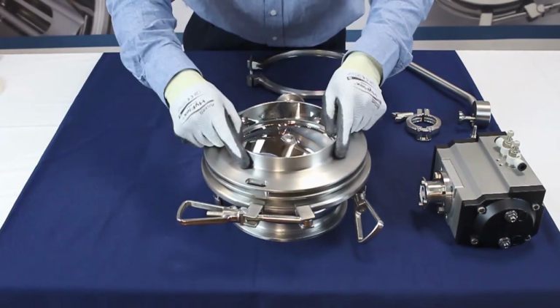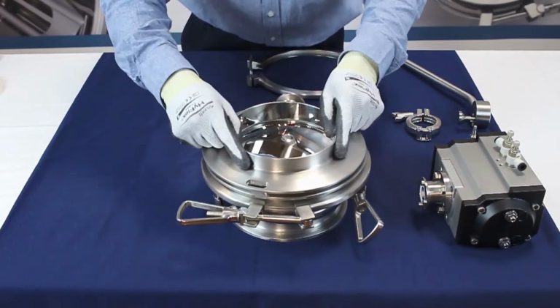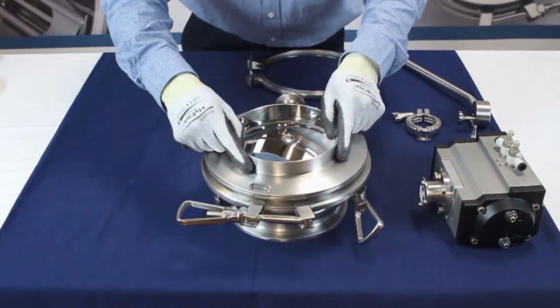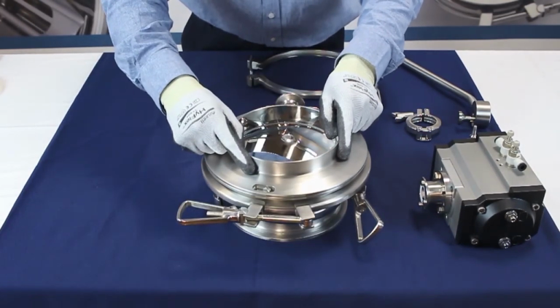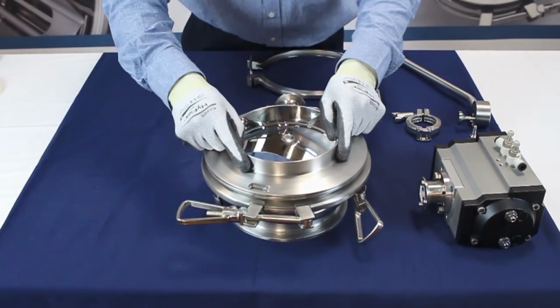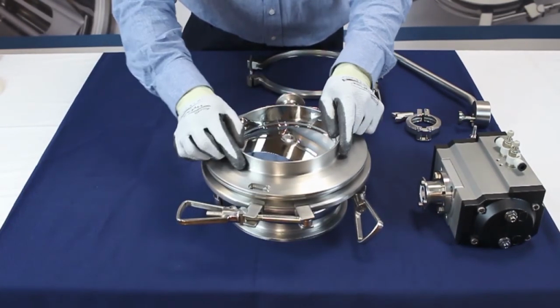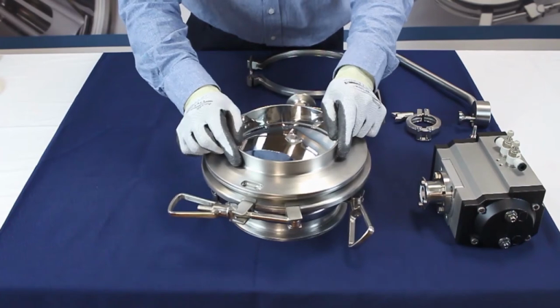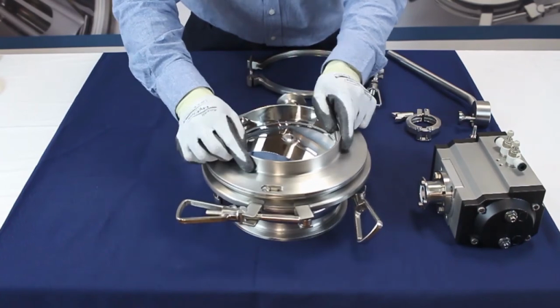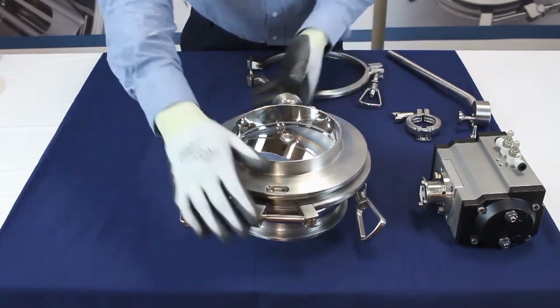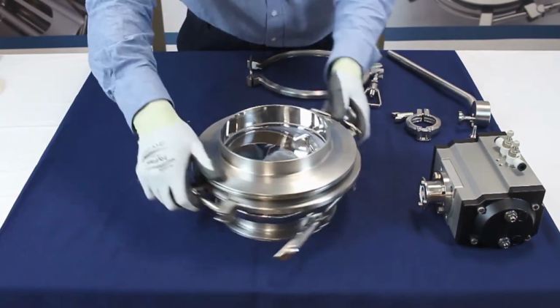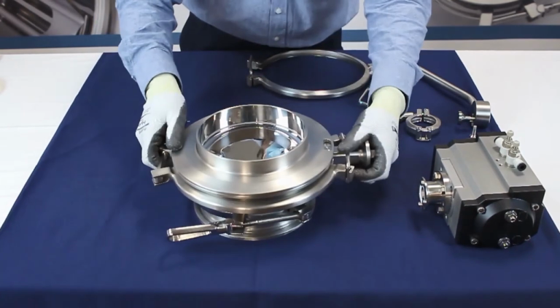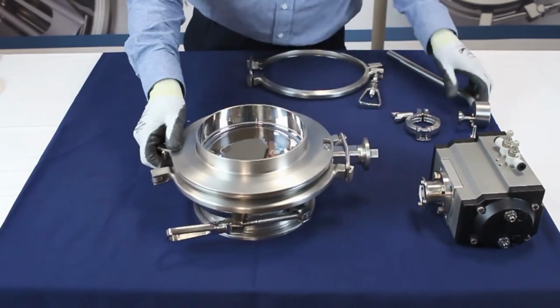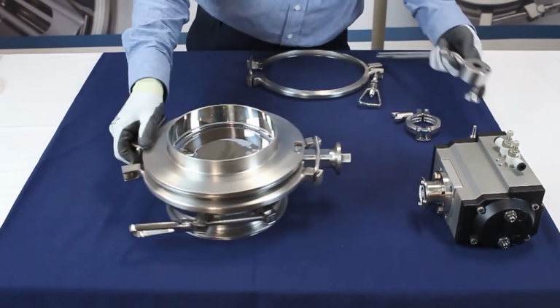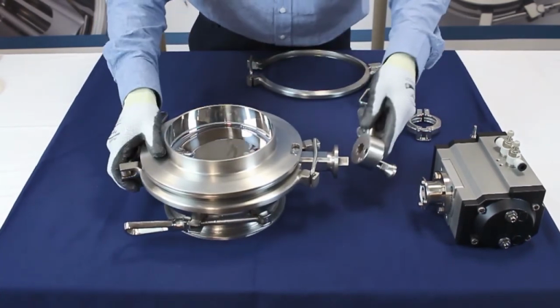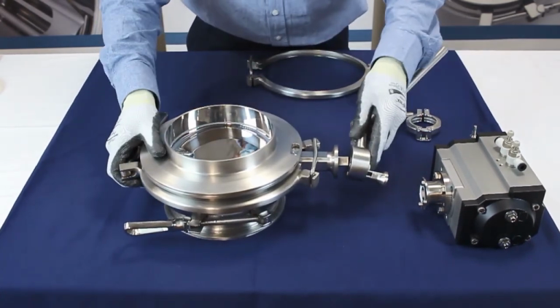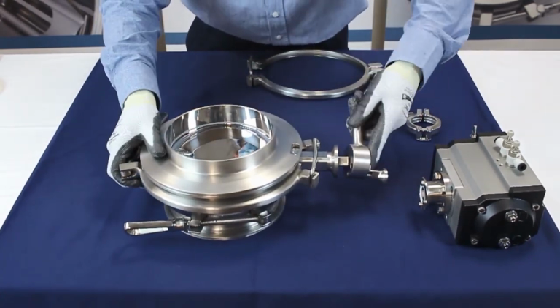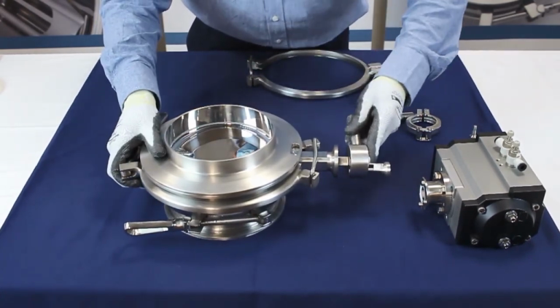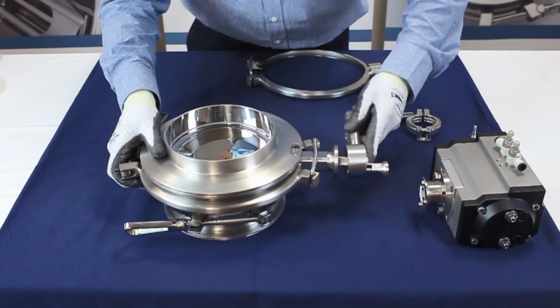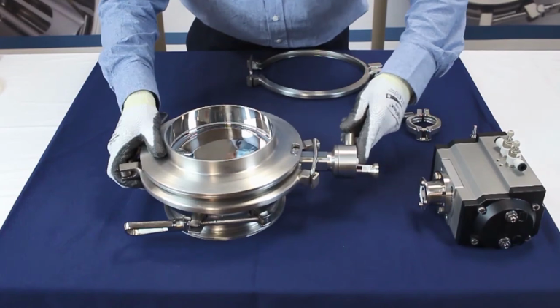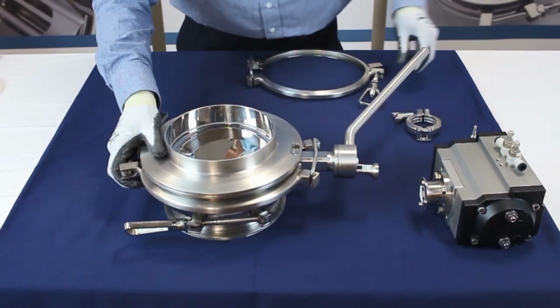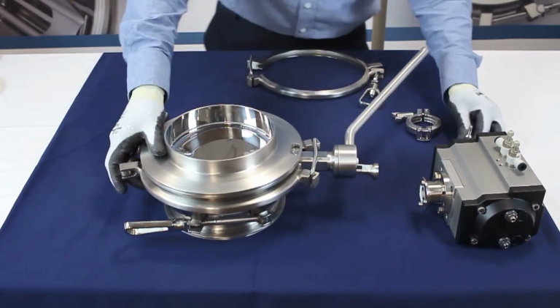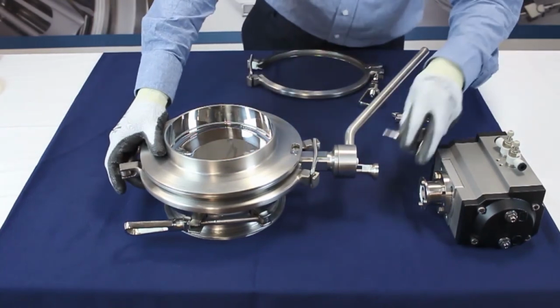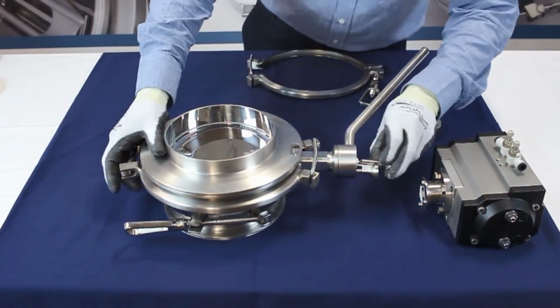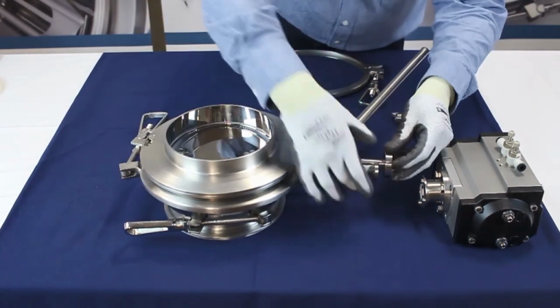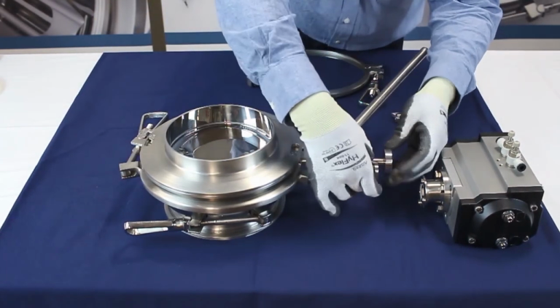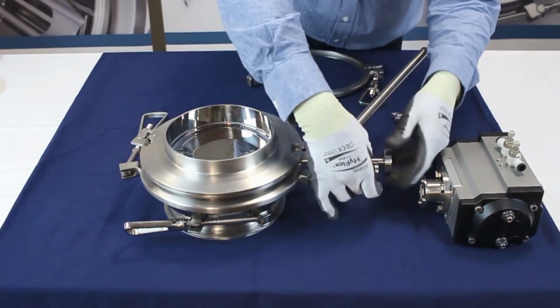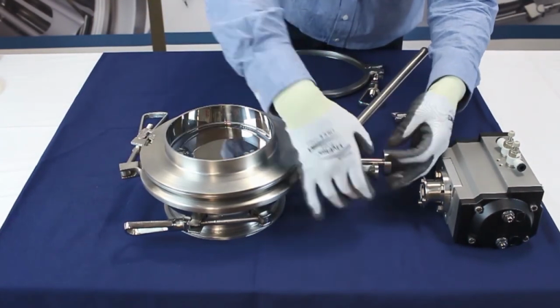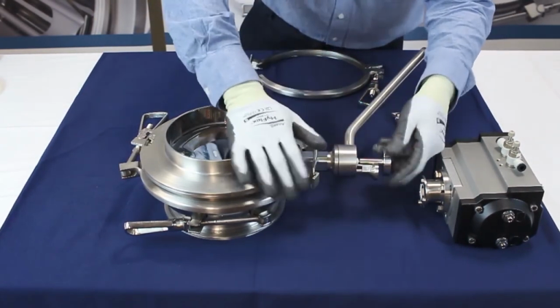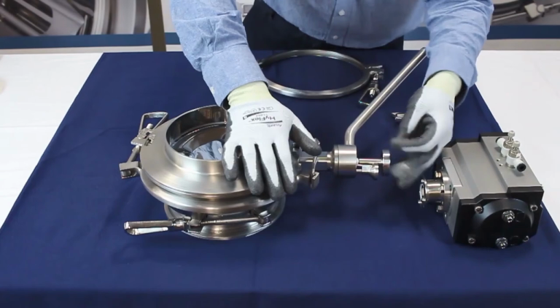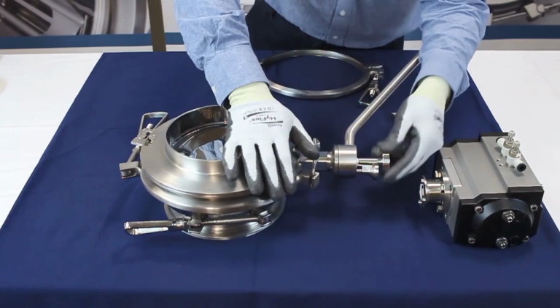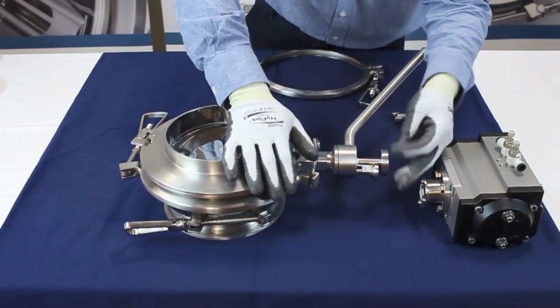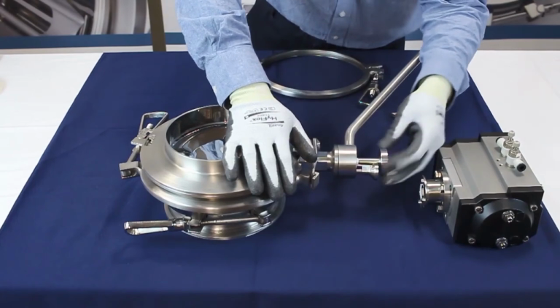The advantage of the modular system consists in the easy assembly and disassembly of components and interchanging them as necessary. With our standard quick-release system, butterfly vanes can be easily exchanged between actuator and manual lever.